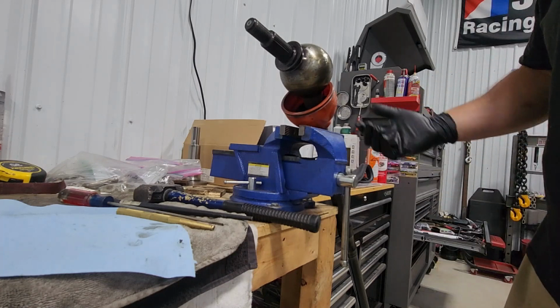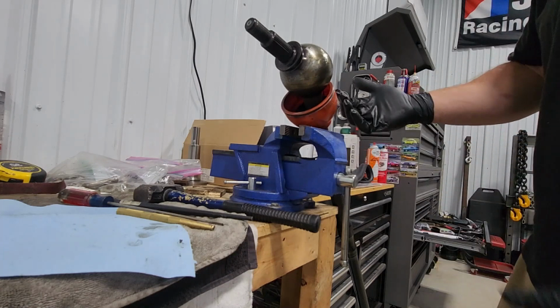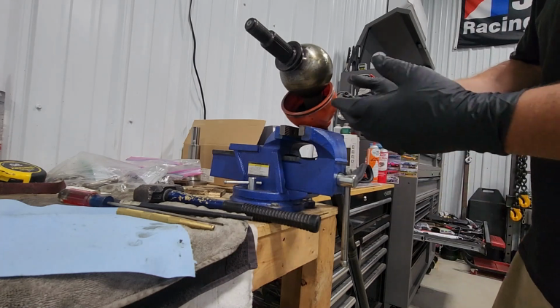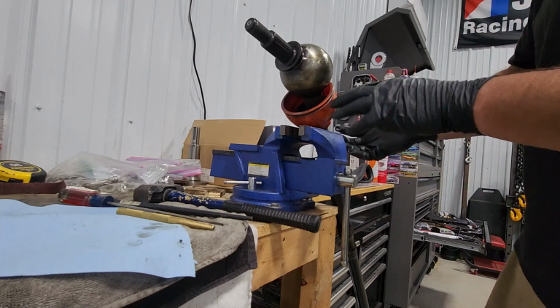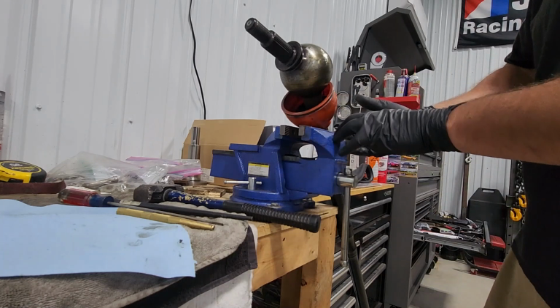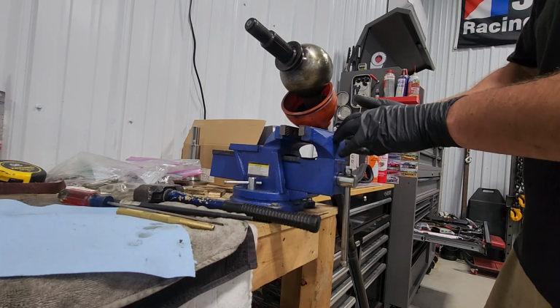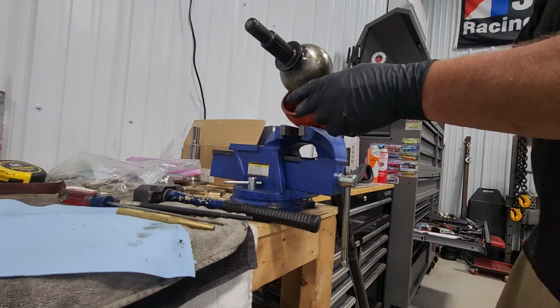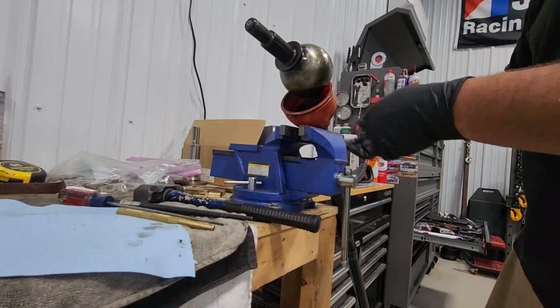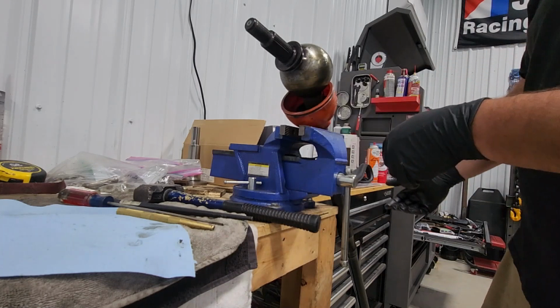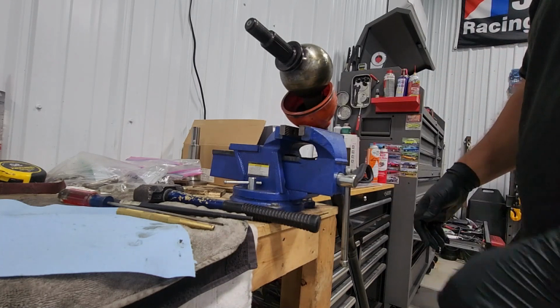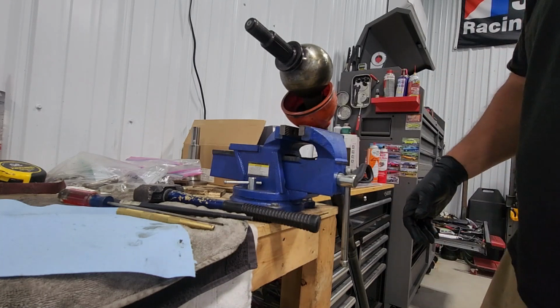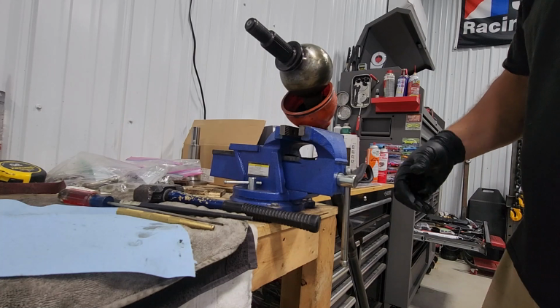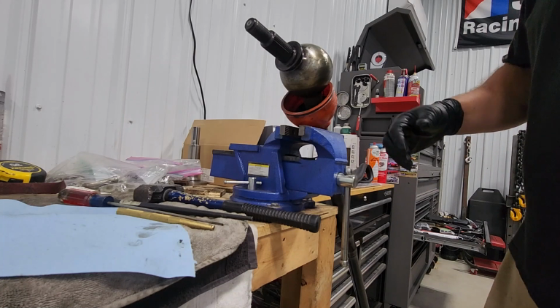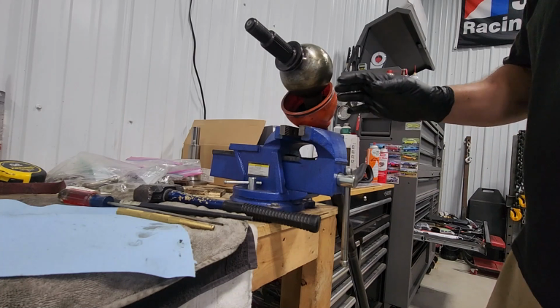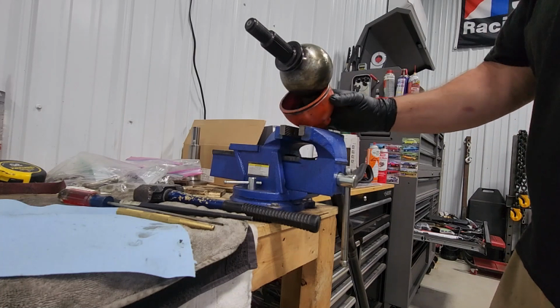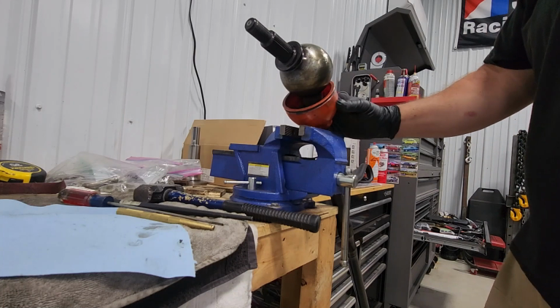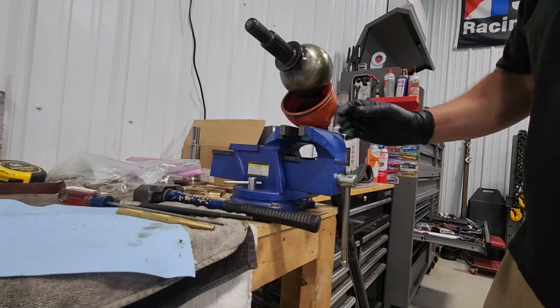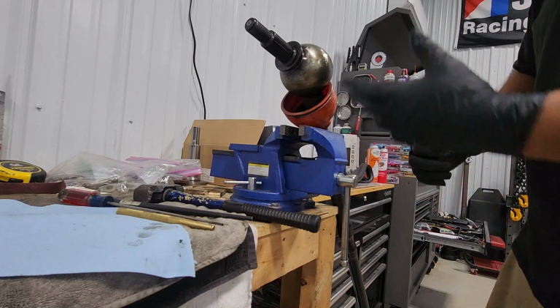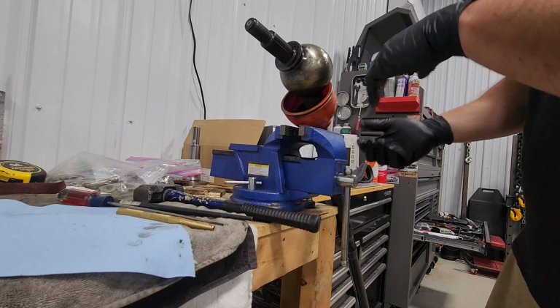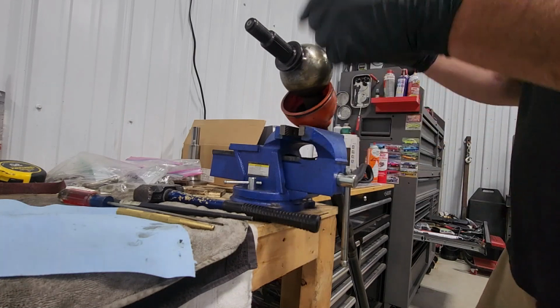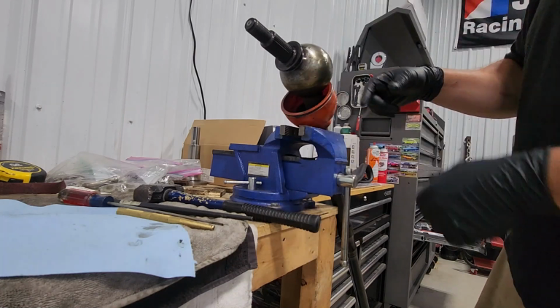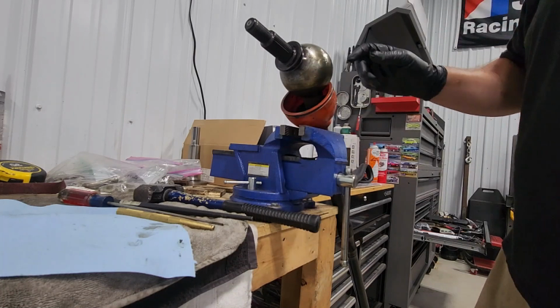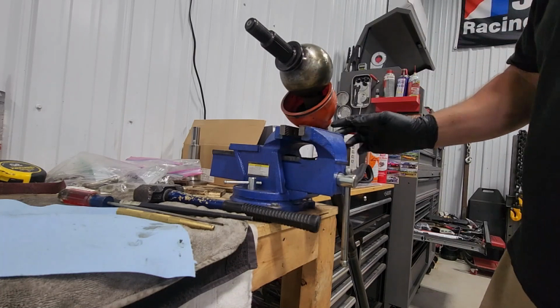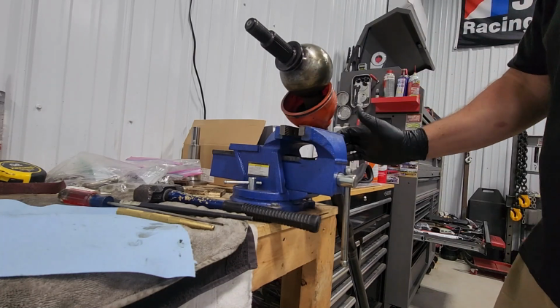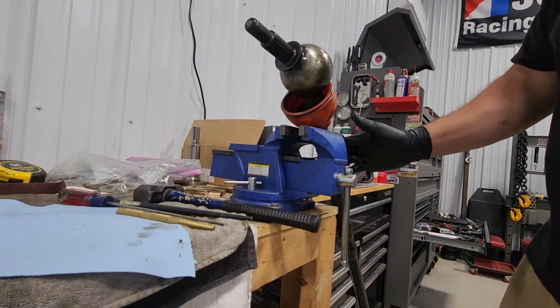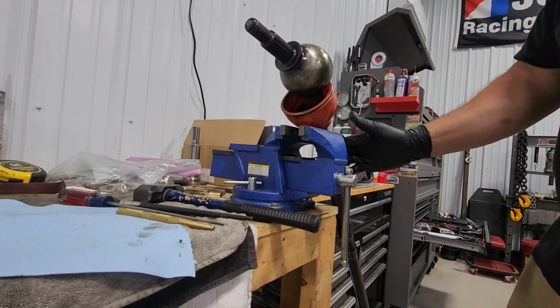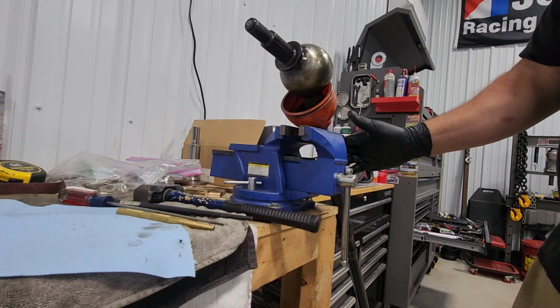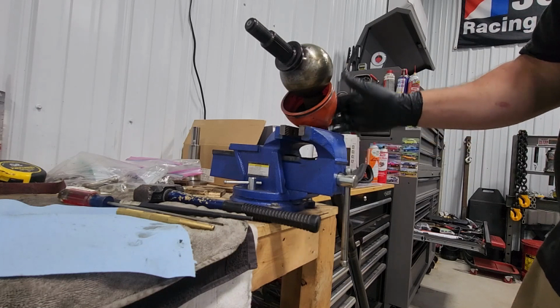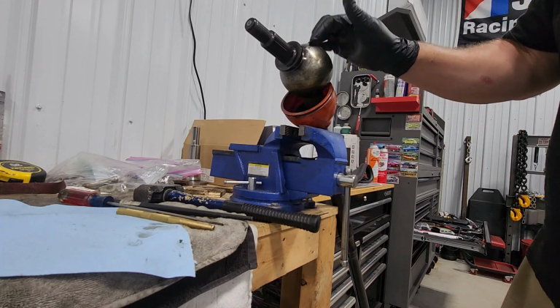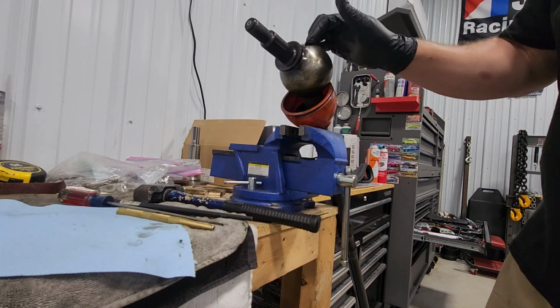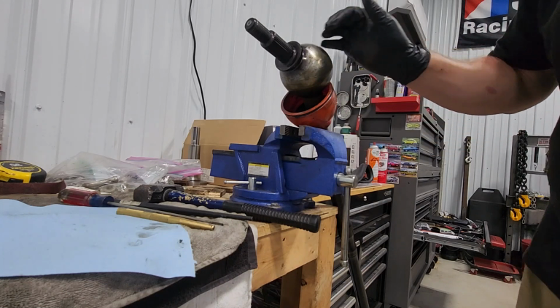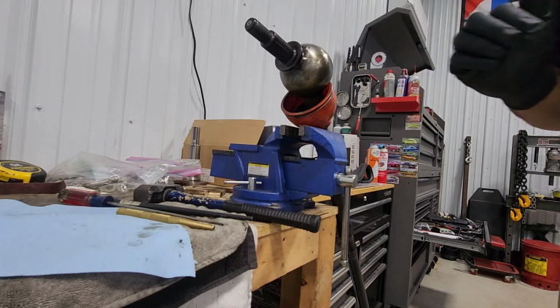So now what we're going to do is take this out of the vise, take the boot off, get that cleaned up, and then we'll flip this around so we can take this inner shaft off of the stub shaft.